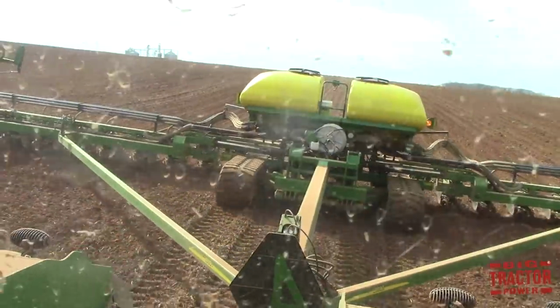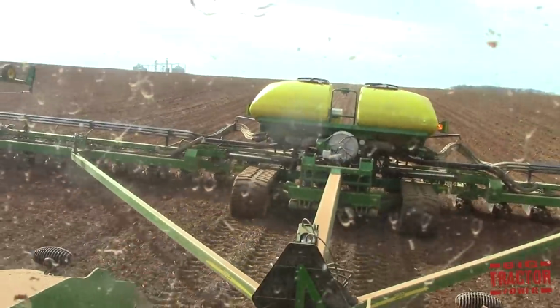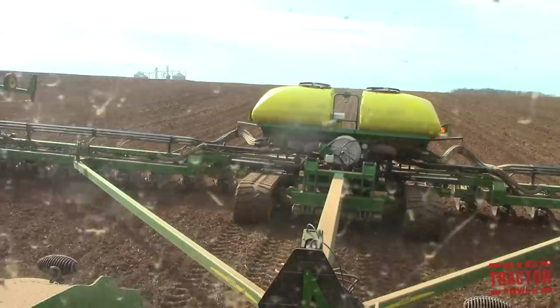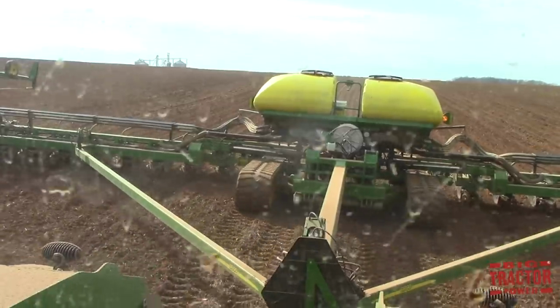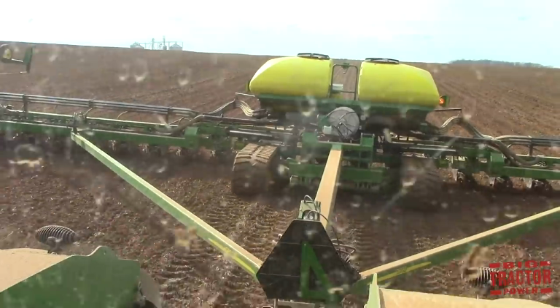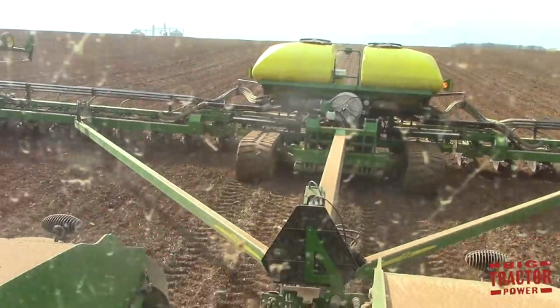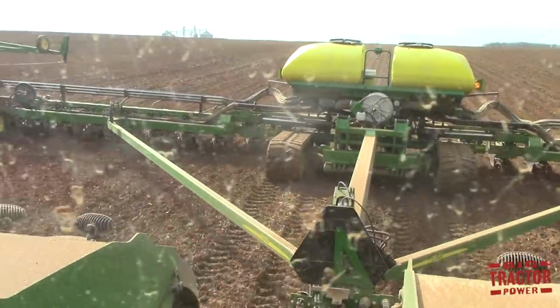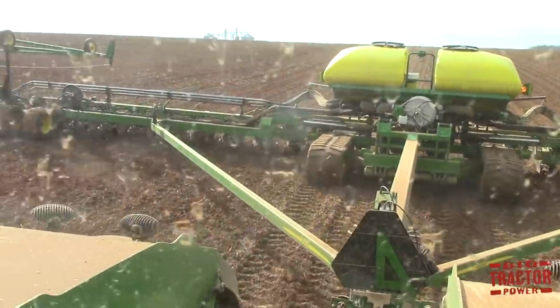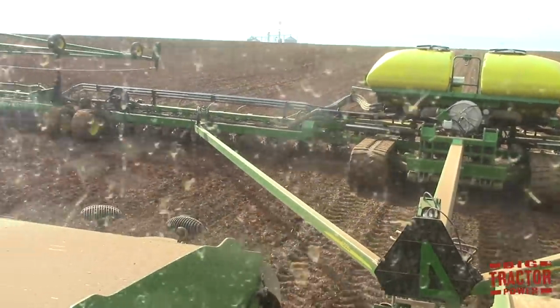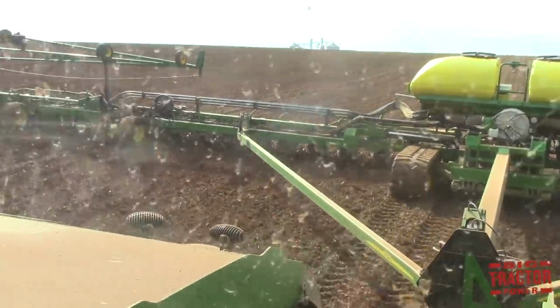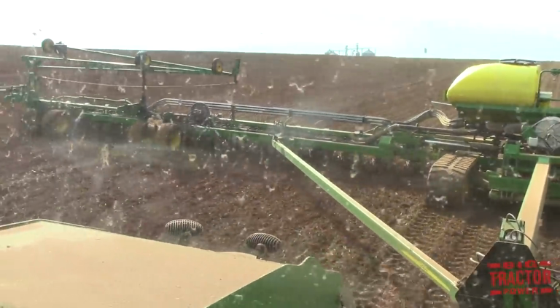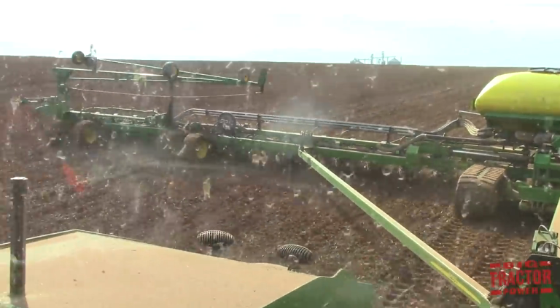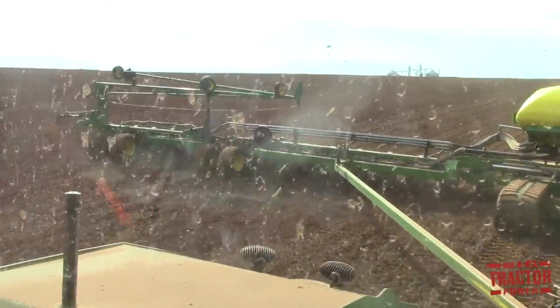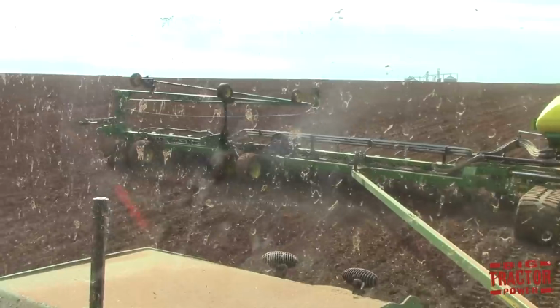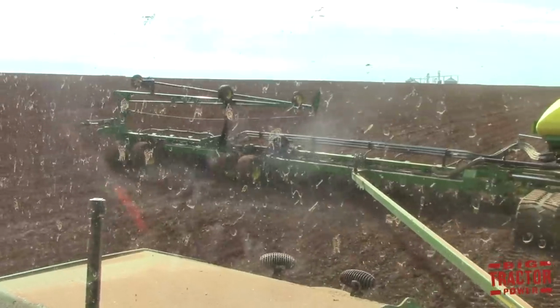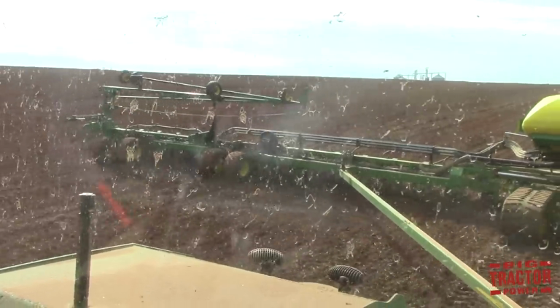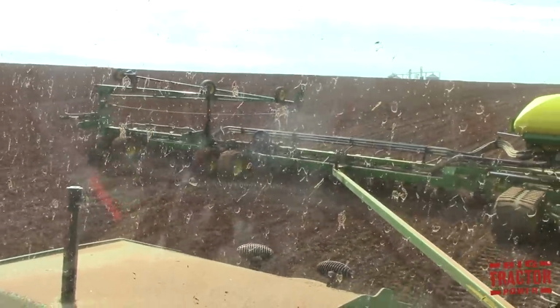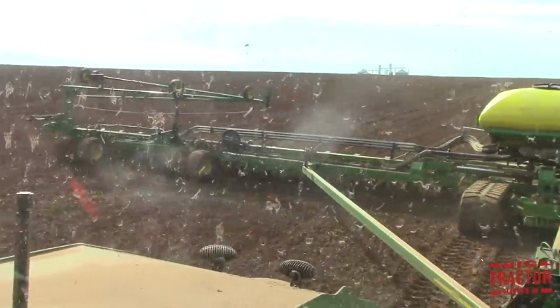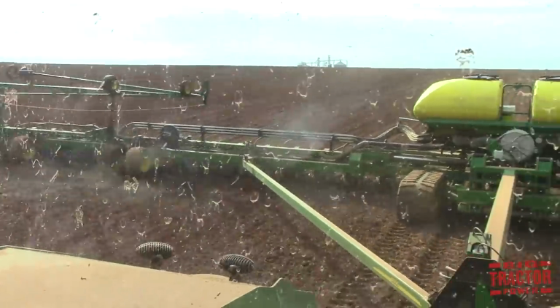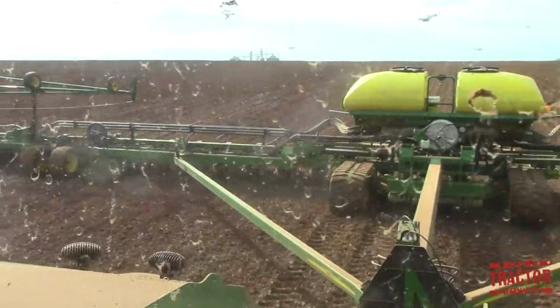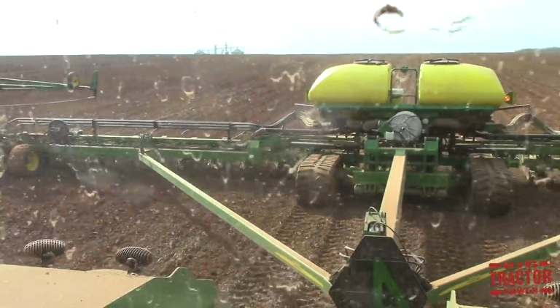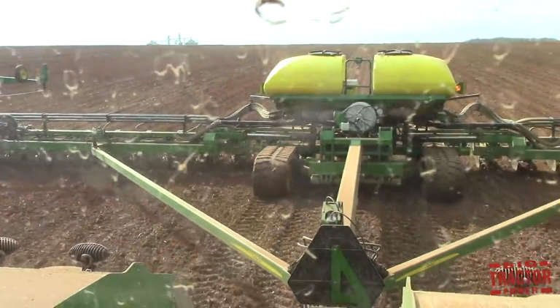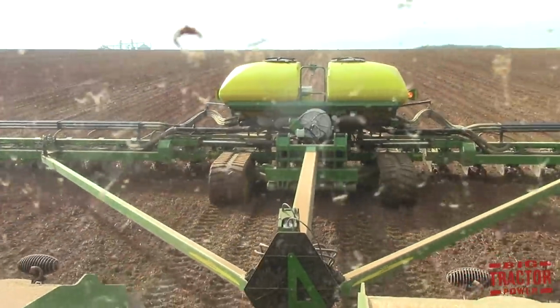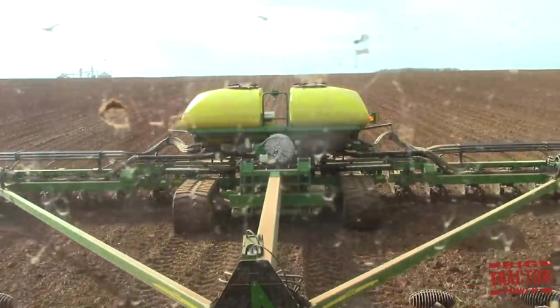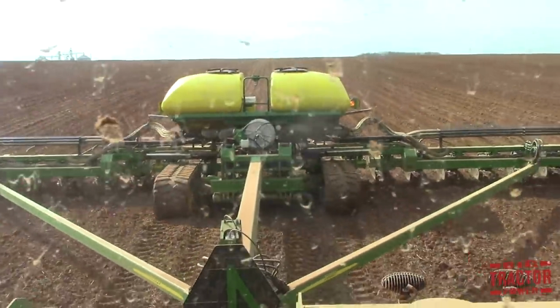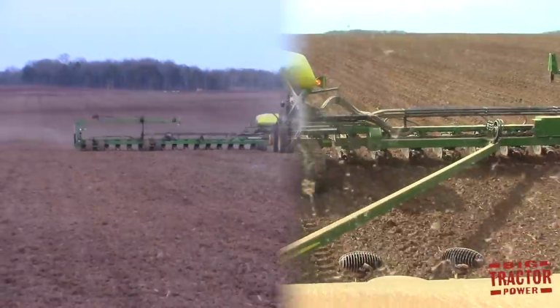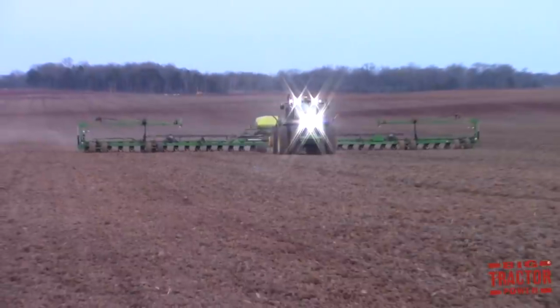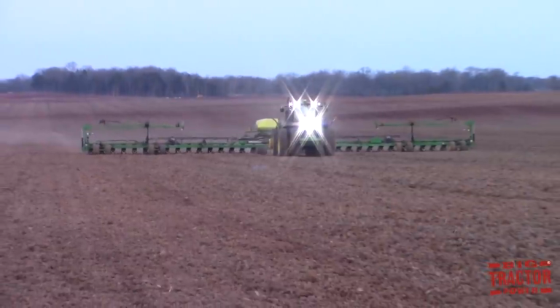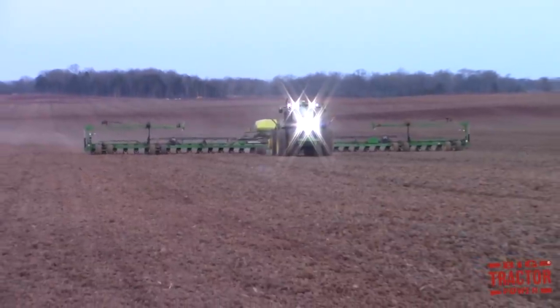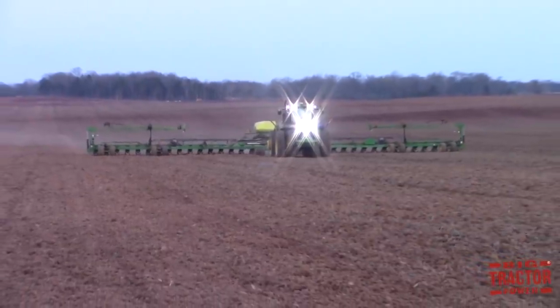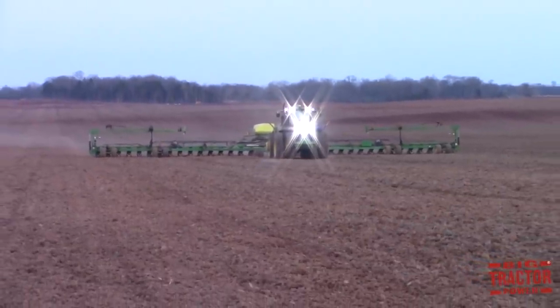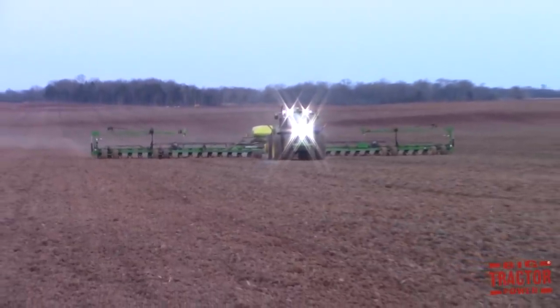The good news on this day is that despite an hour of rain showers, the sun came back out and dried up the field pretty quickly. The big John Deere DB90 corn planter was able to keep rolling along, and in fact the farm knocked out about 500 acres of corn planting with this big machine.